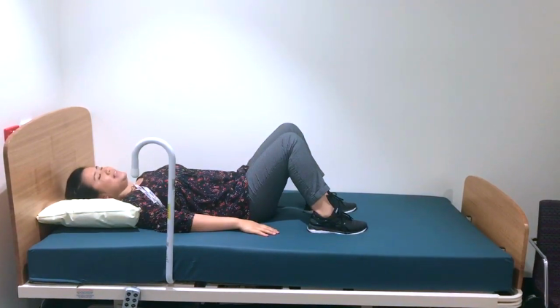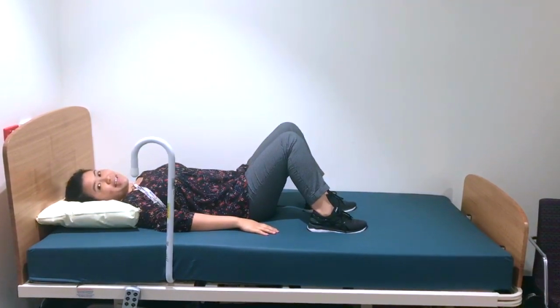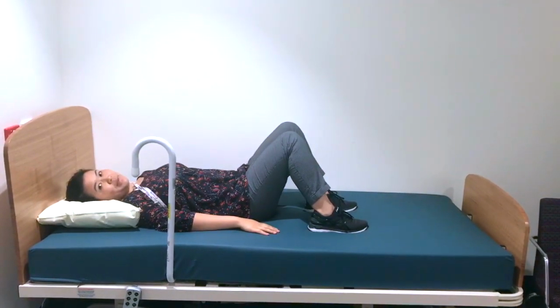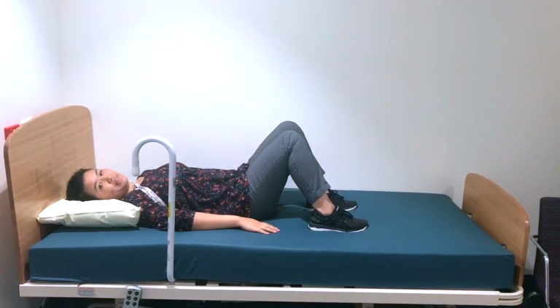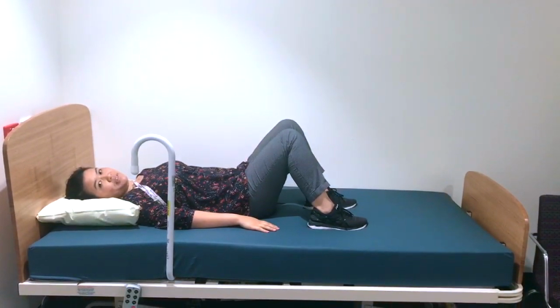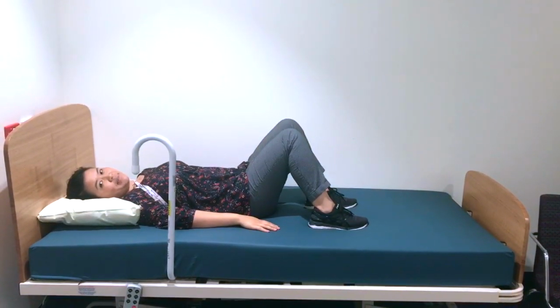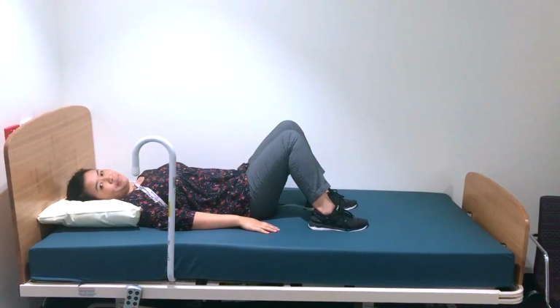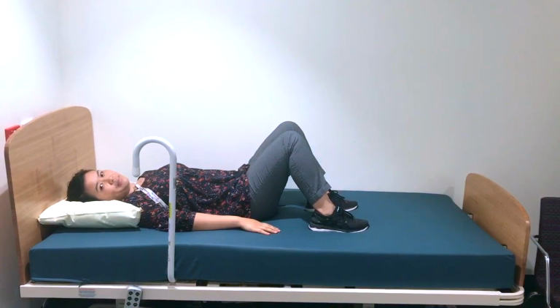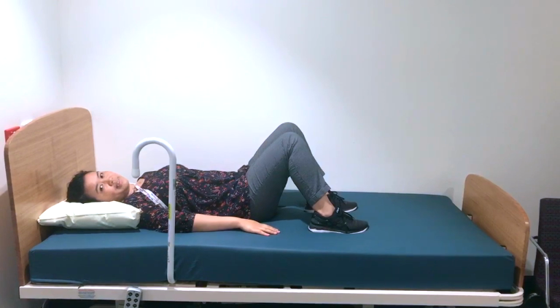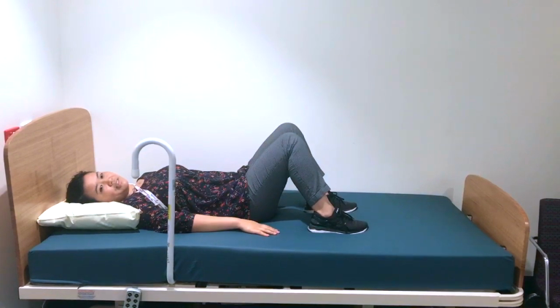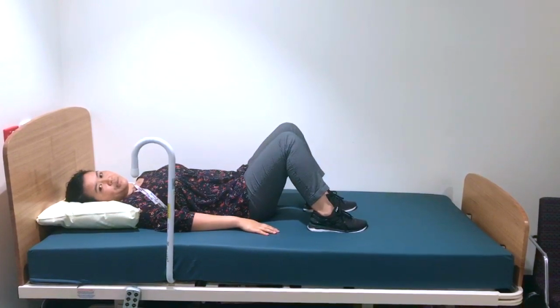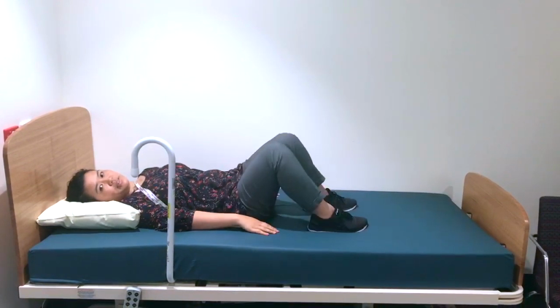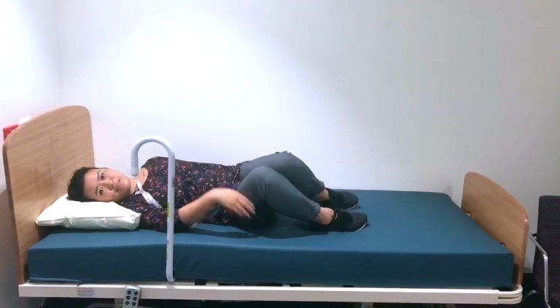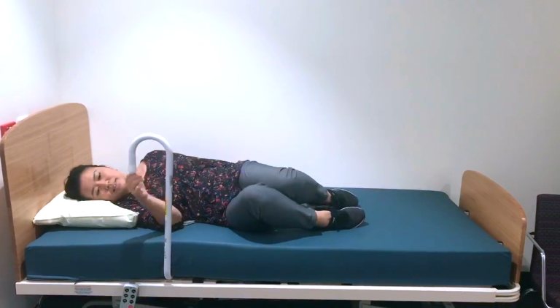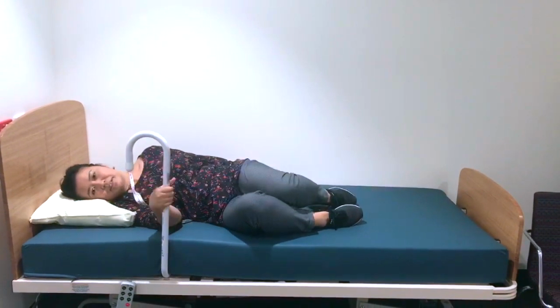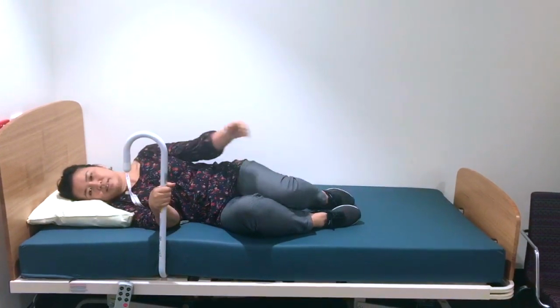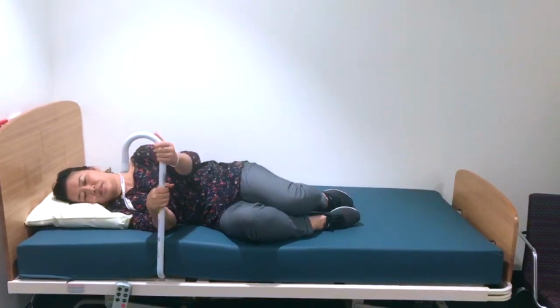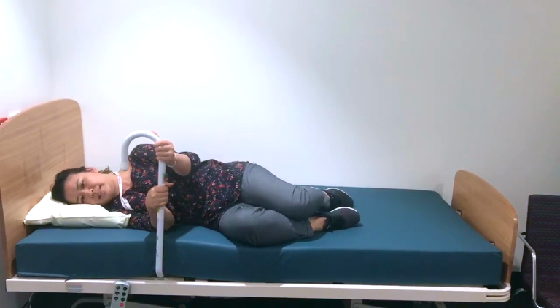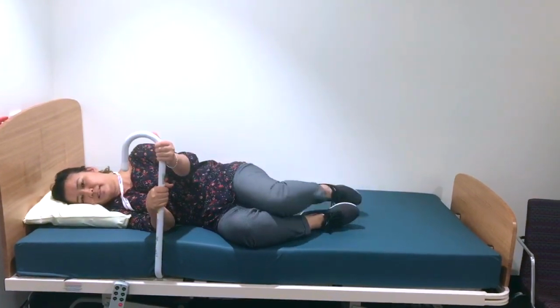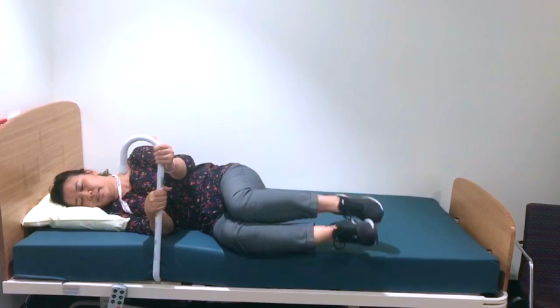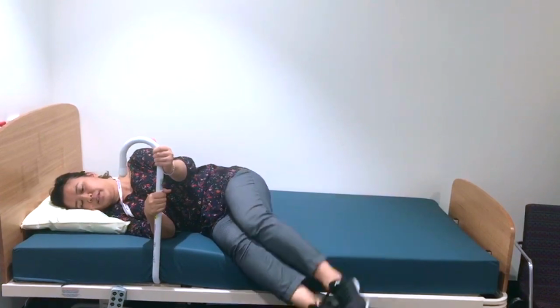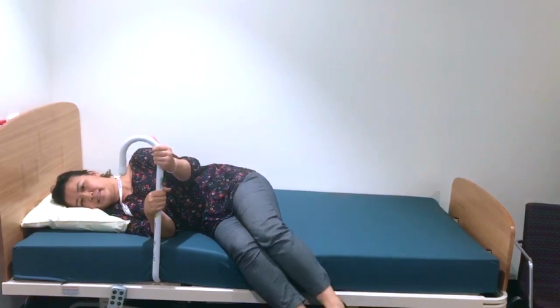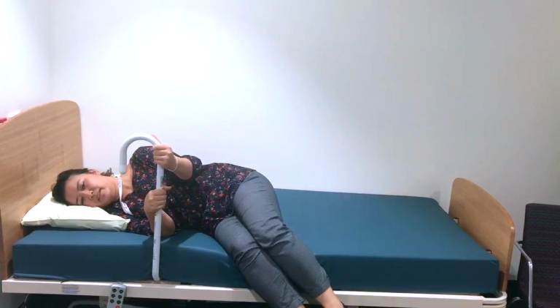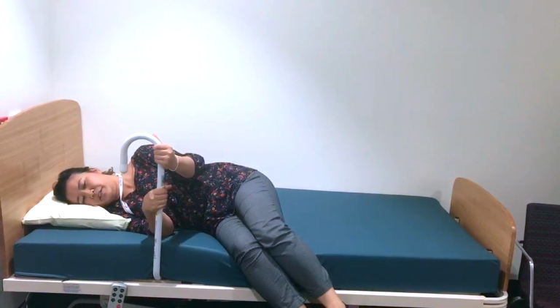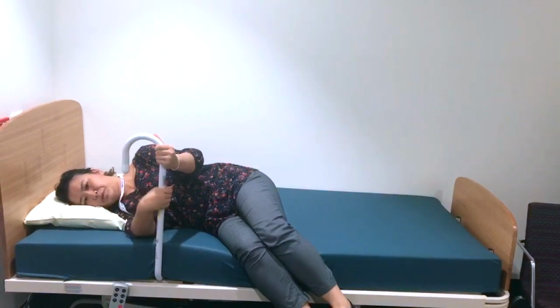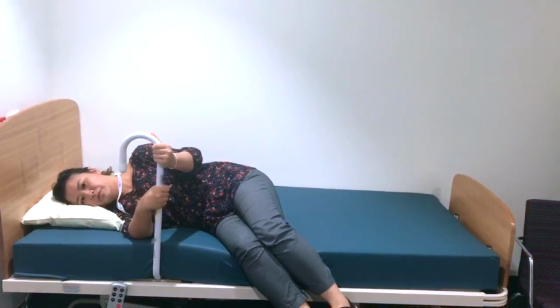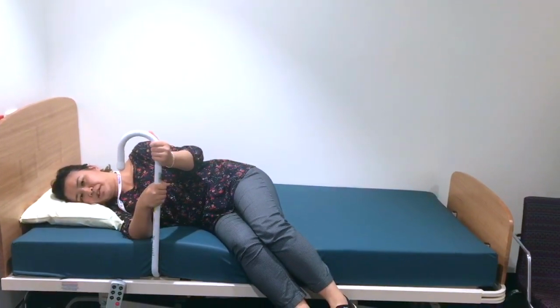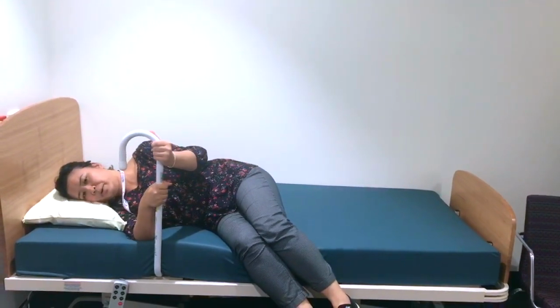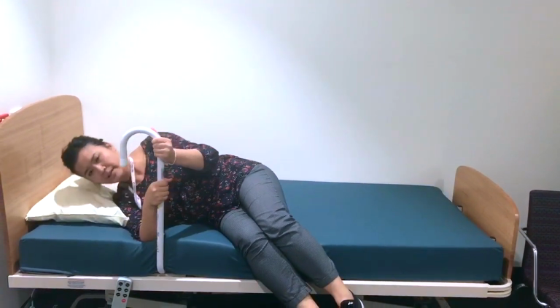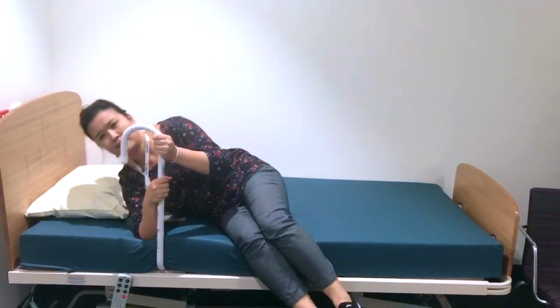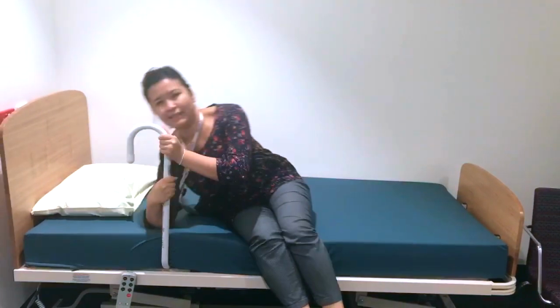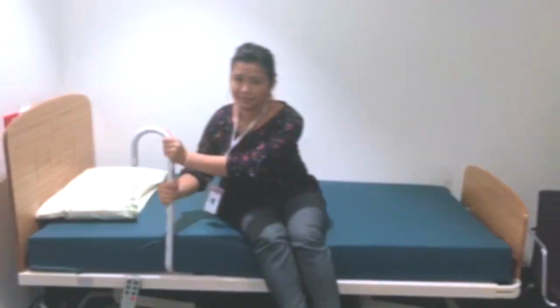To get out of the bed, you use the same procedure. Roll onto your side, hold onto the bedstick, swing your legs down, and push off using your elbow and the bedstick as leverage.